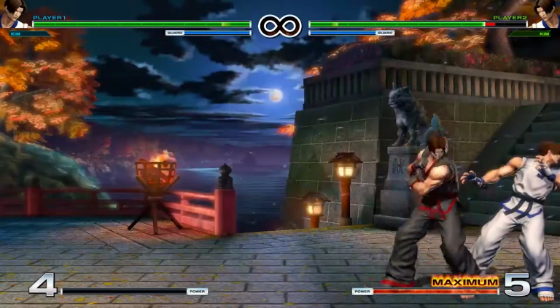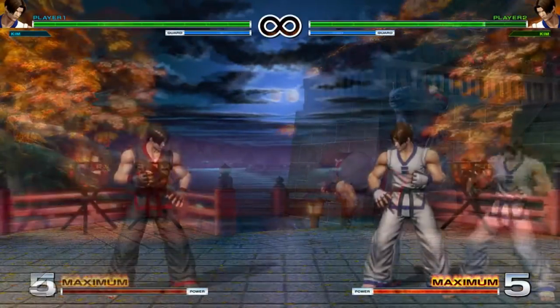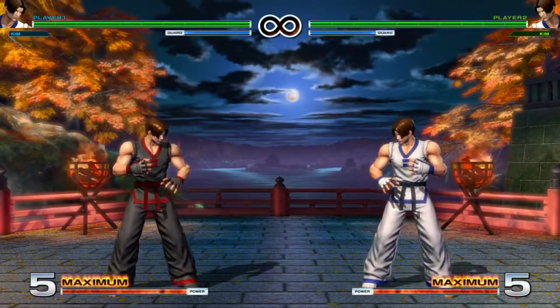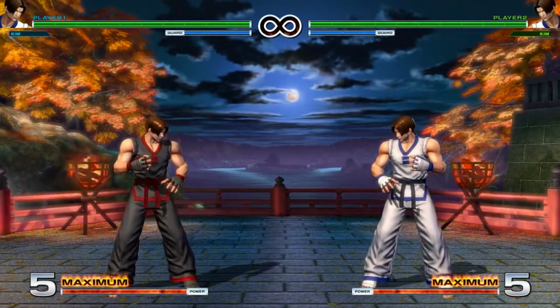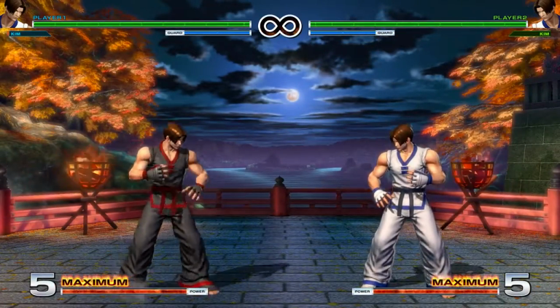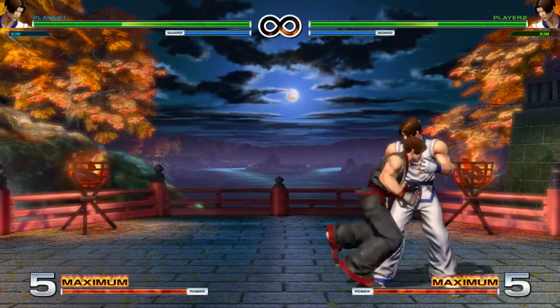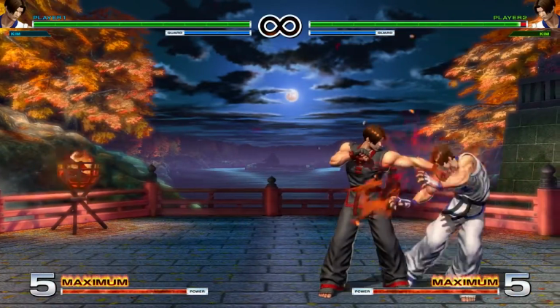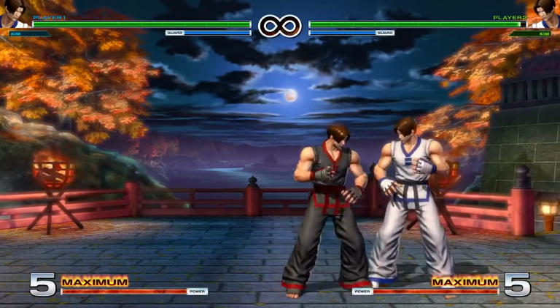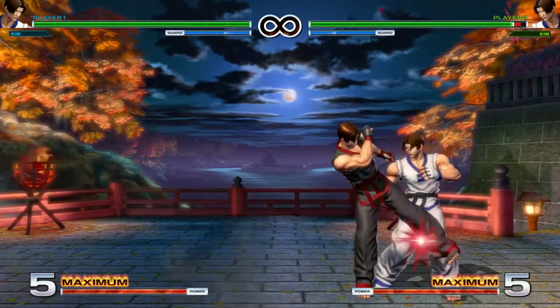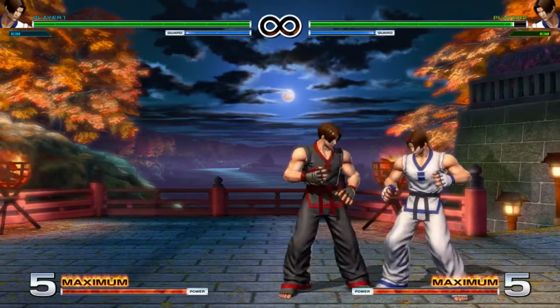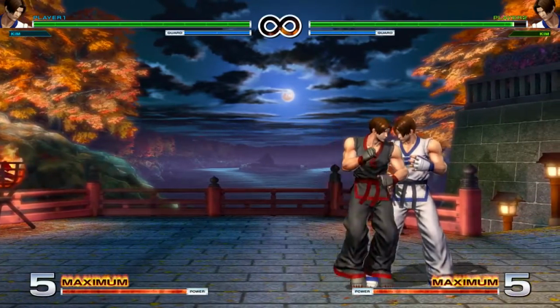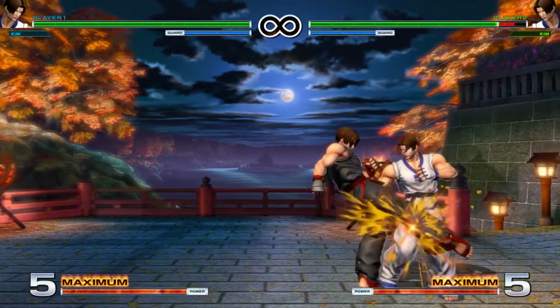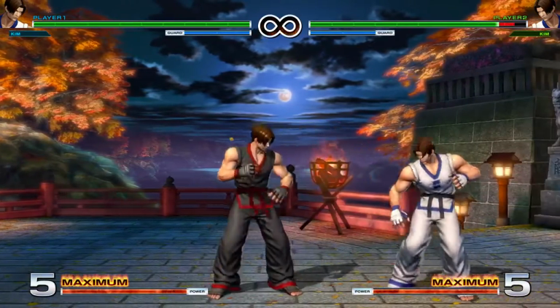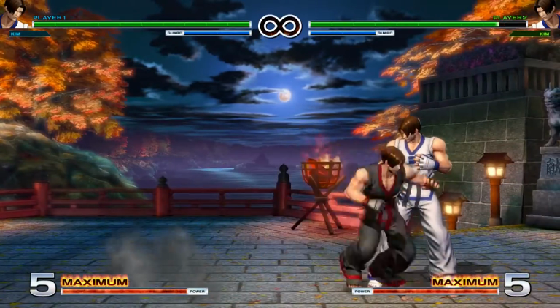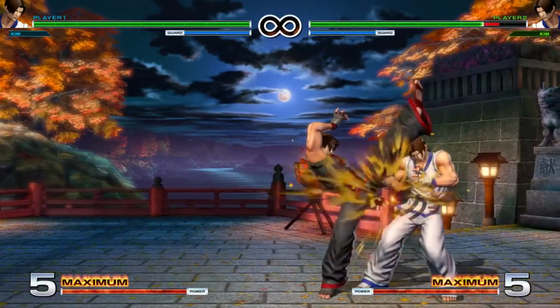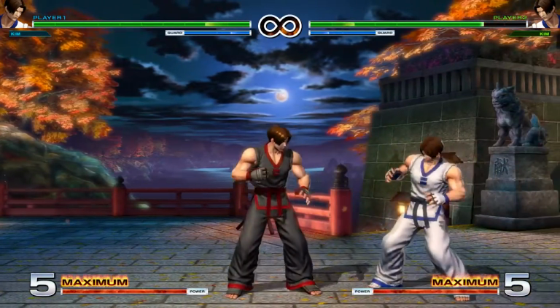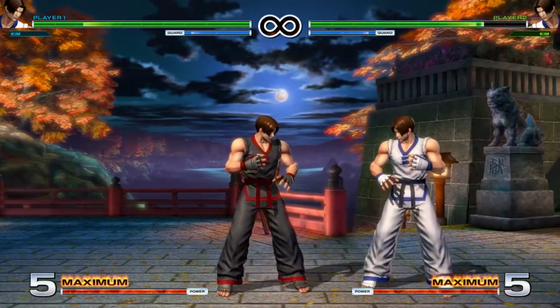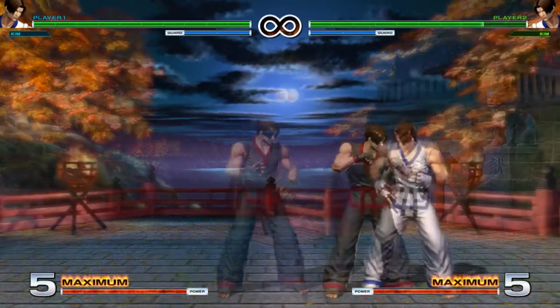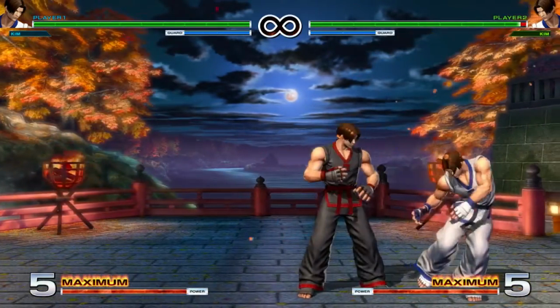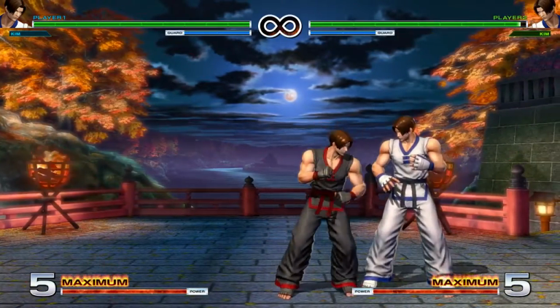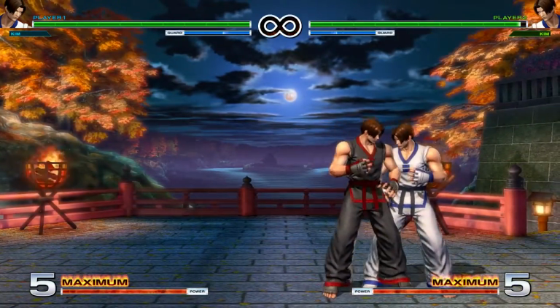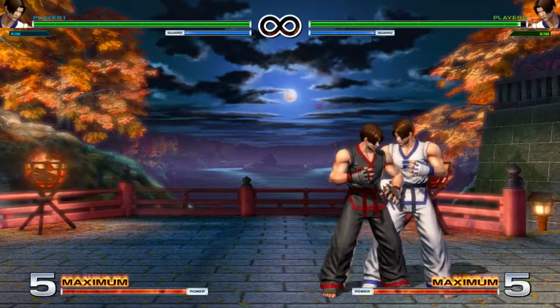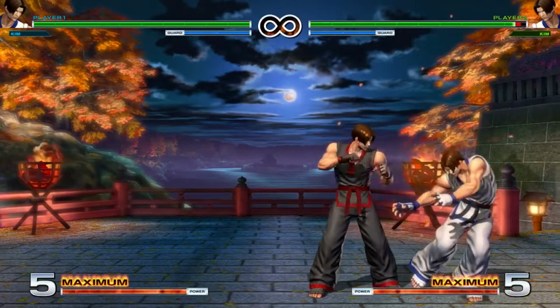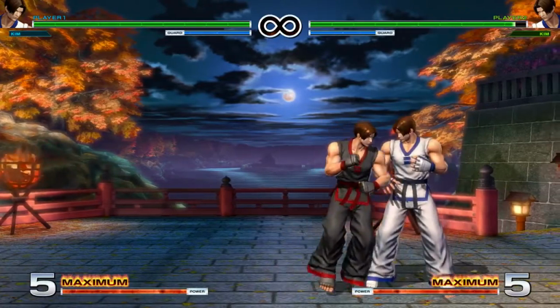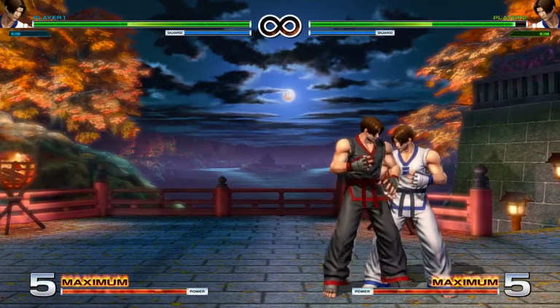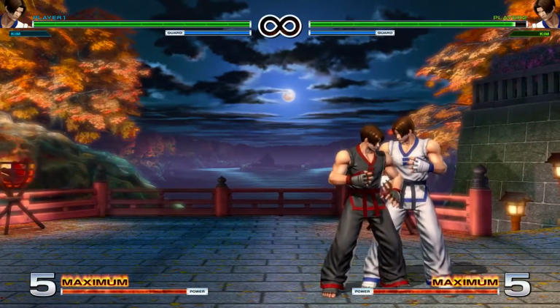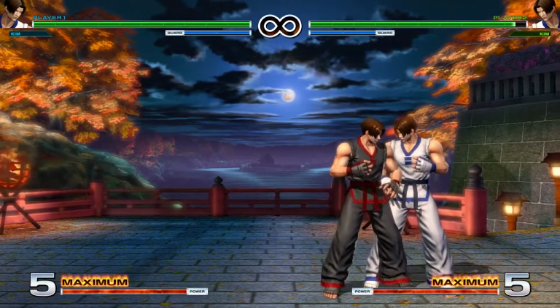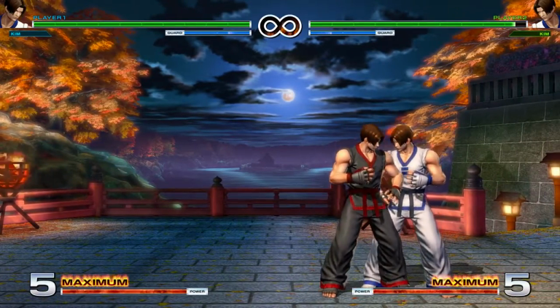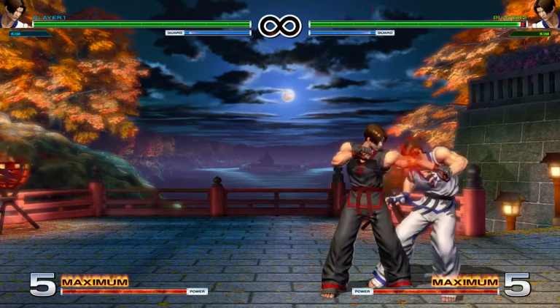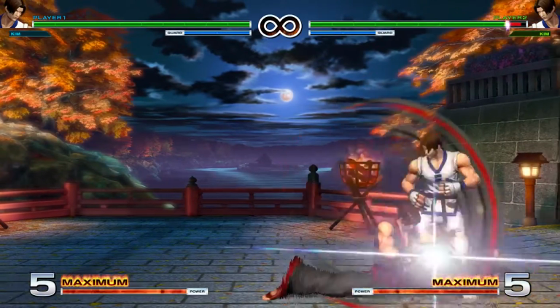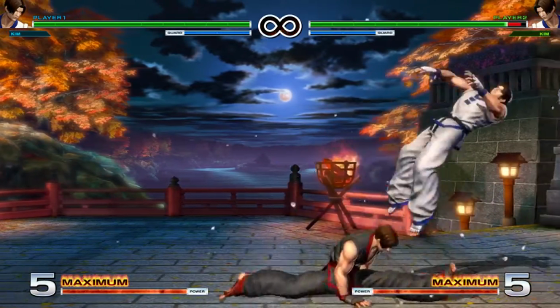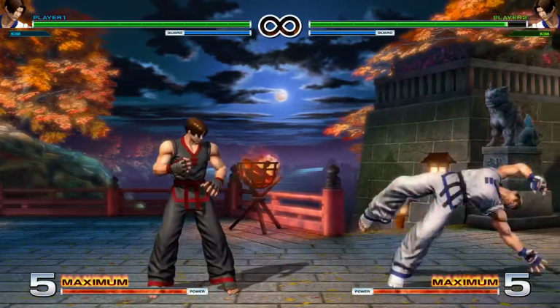Next up we've got Close Normals: Light Punch, Light Kick, Heavy Punch, and Heavy Kick. Close Light Punch is a mid, and we block both Crouching or Standing. It's a tiny bit plus on block, and you can Super and Special cancel it.